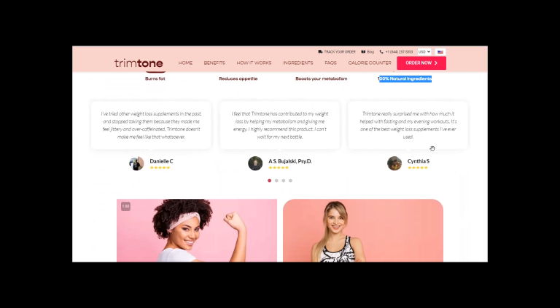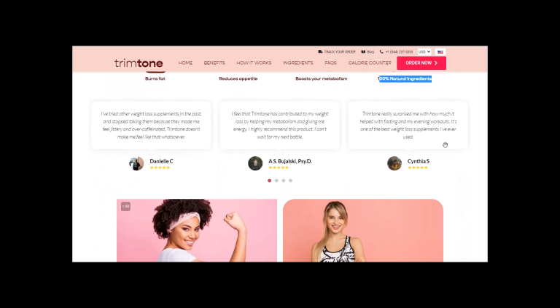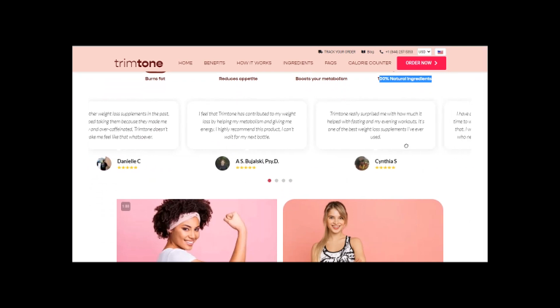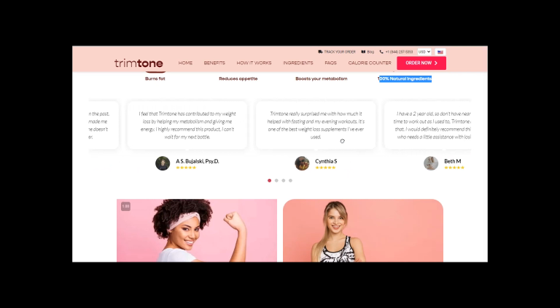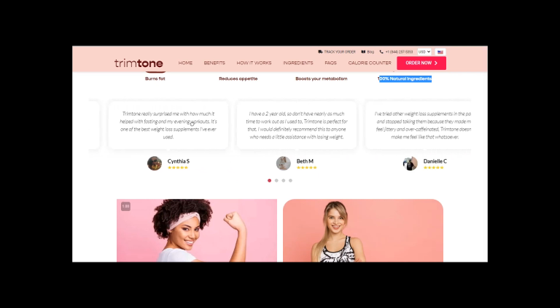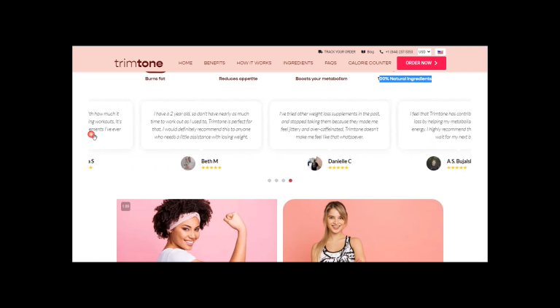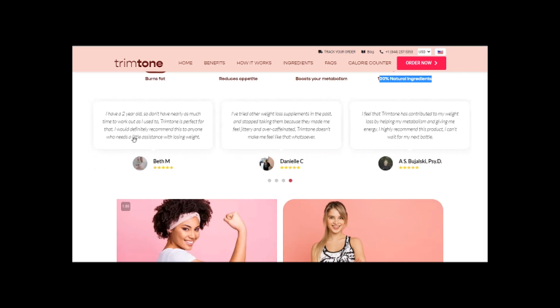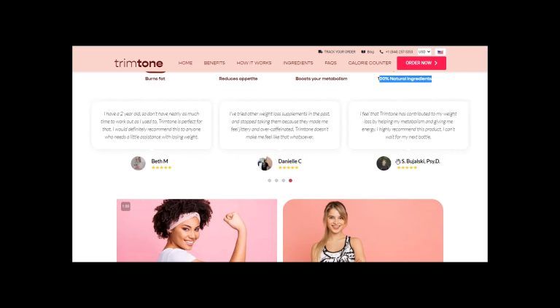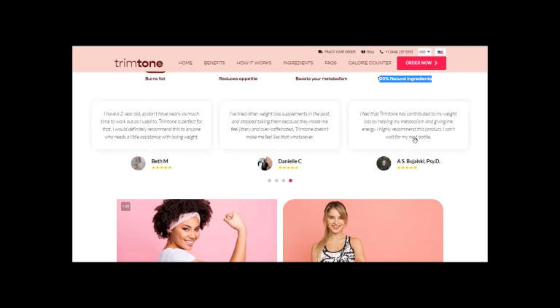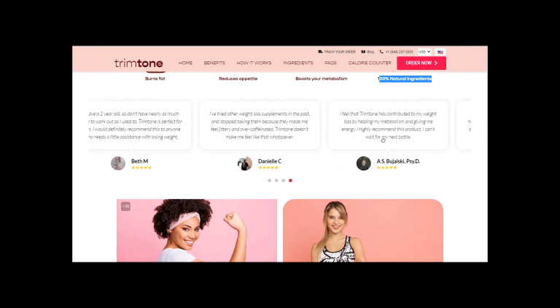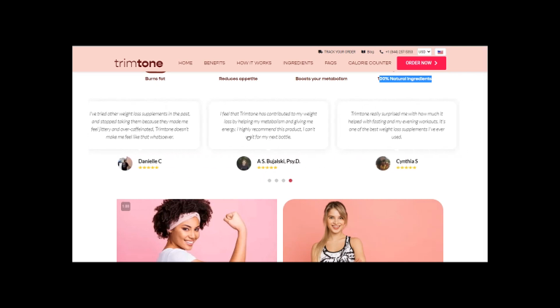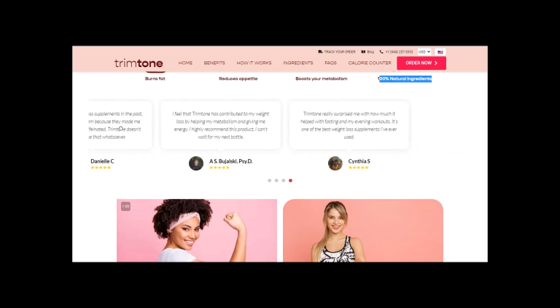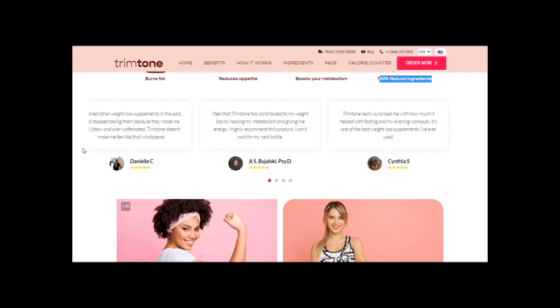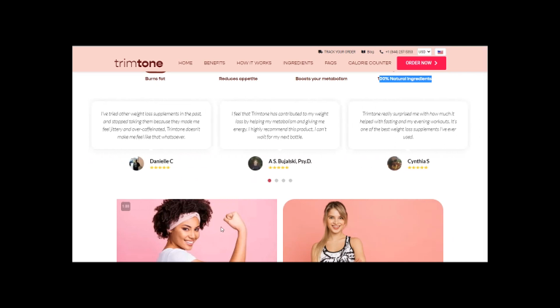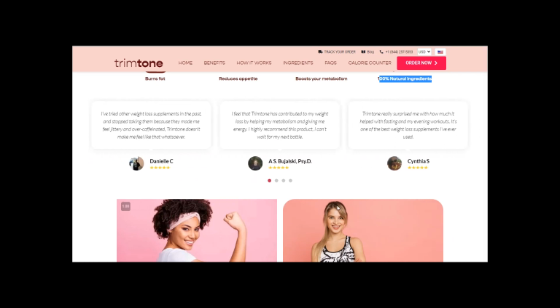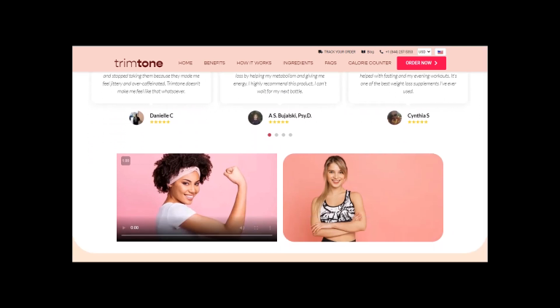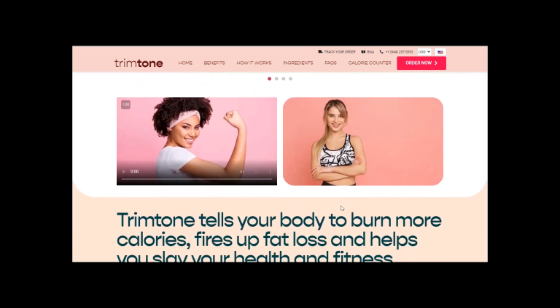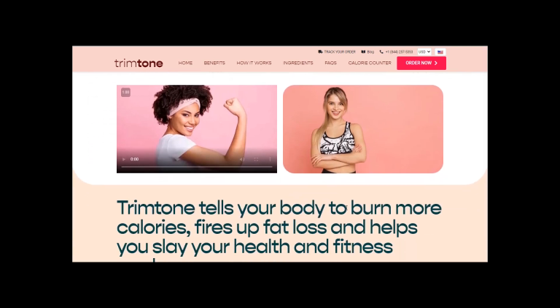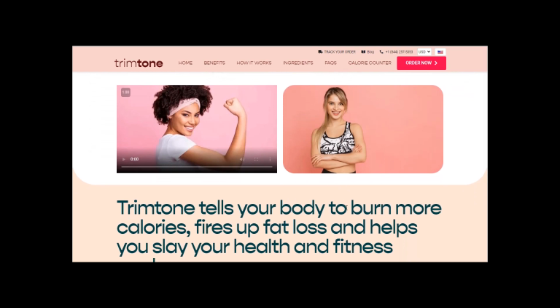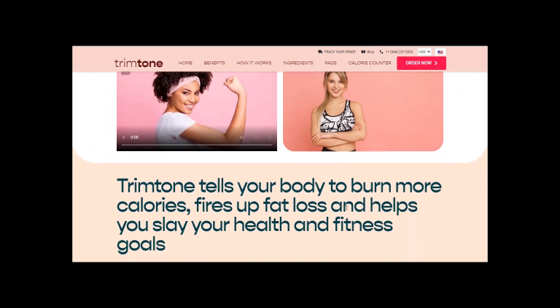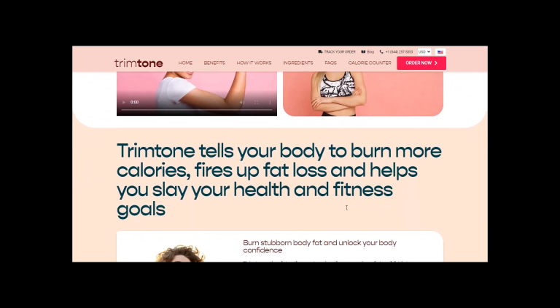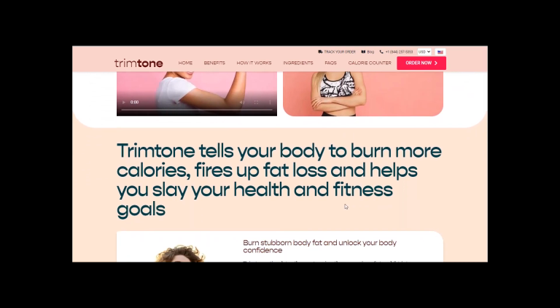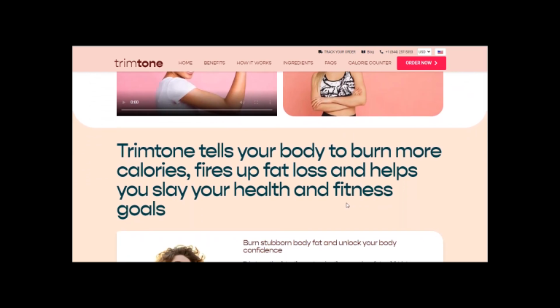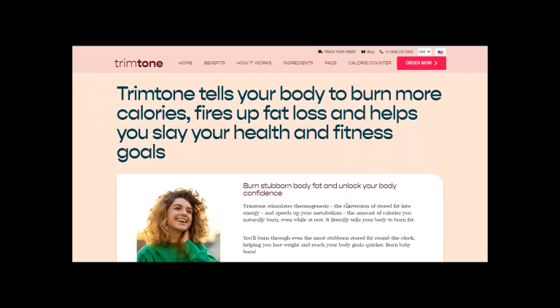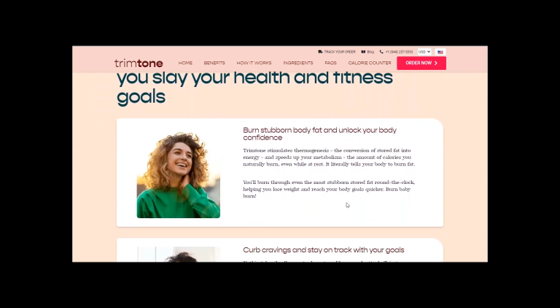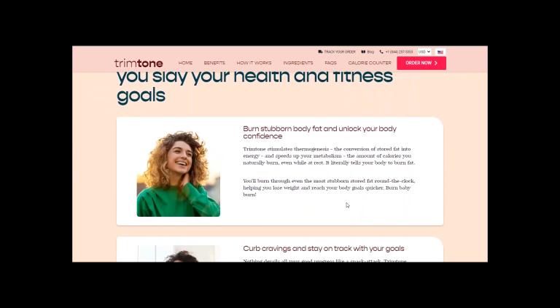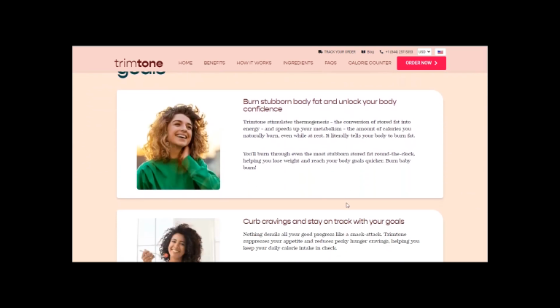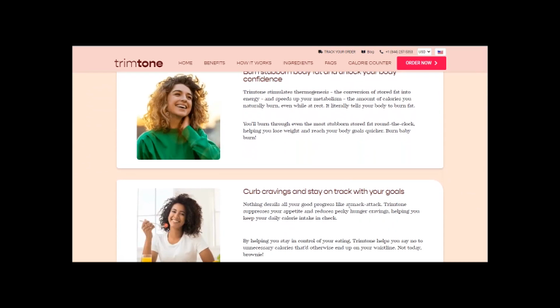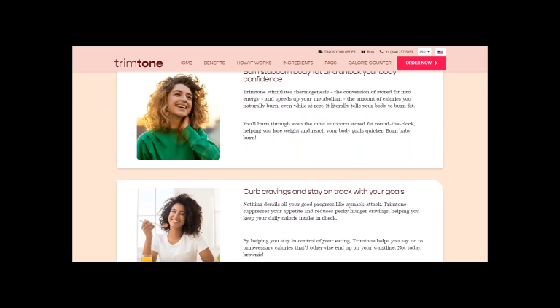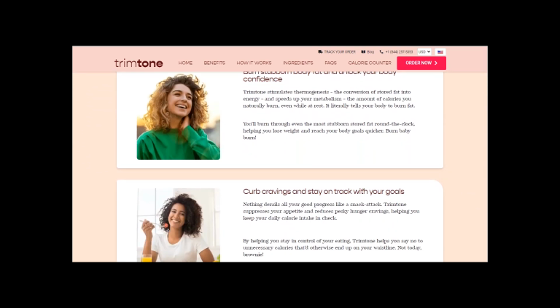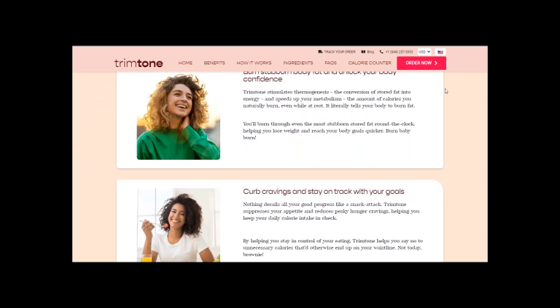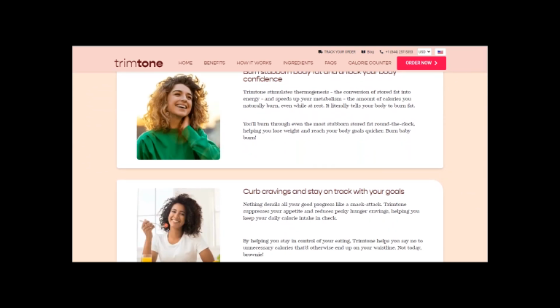Before I get started, I must advise you that Trim Tone is not recommended while you are pregnant or breastfeeding, and if you are on medication, it's always good to check with your doctor before taking Trim Tone to ensure it is suitable for you.